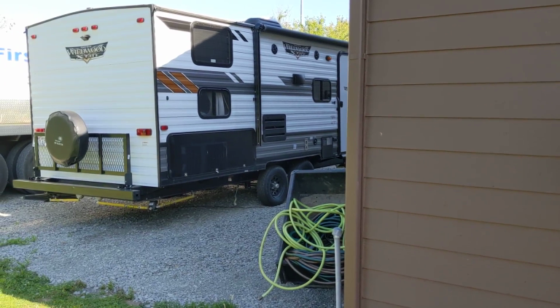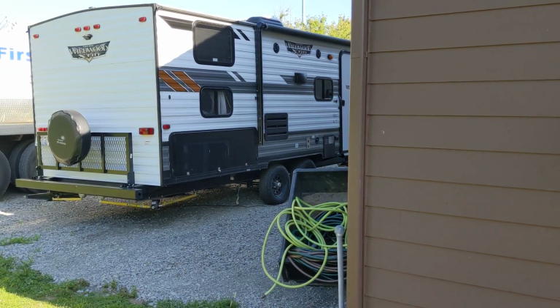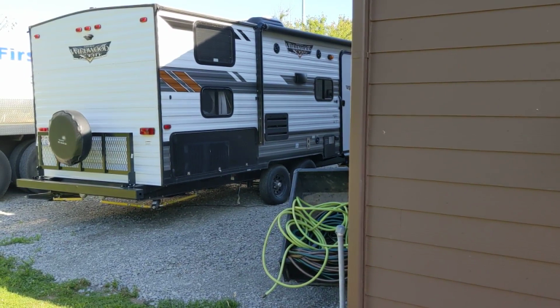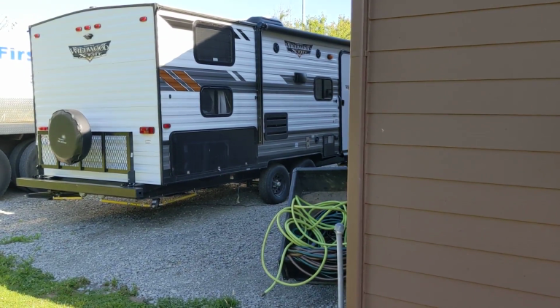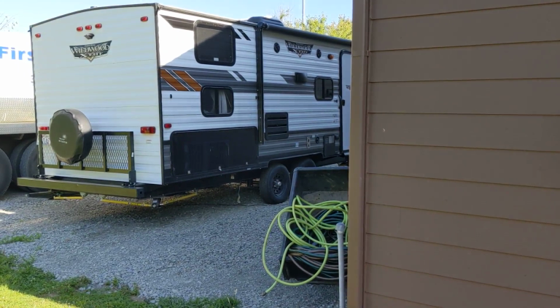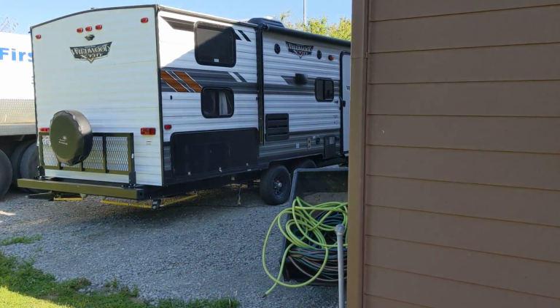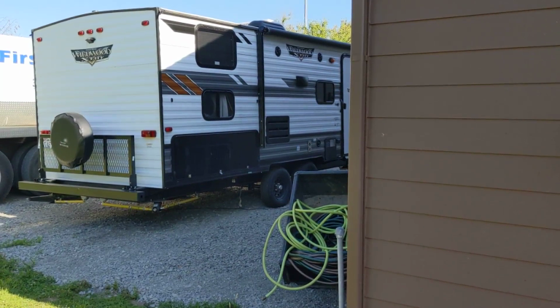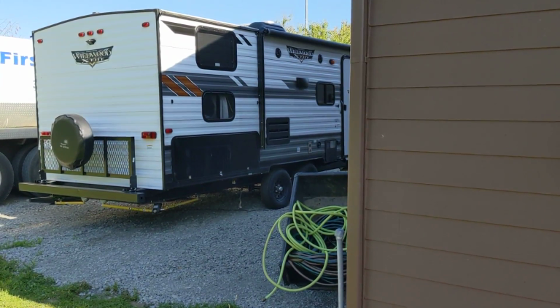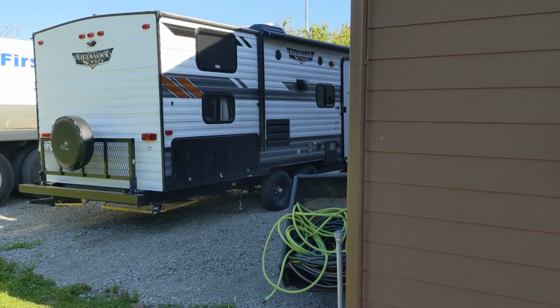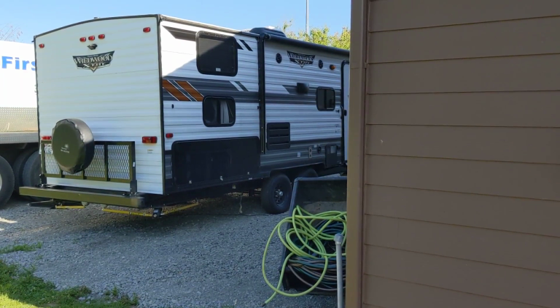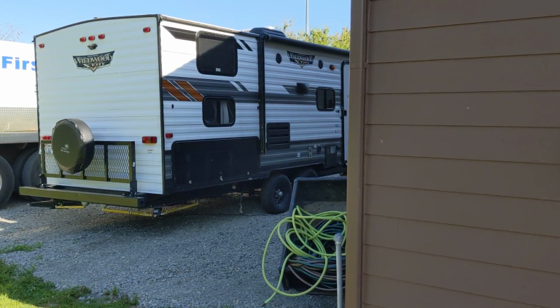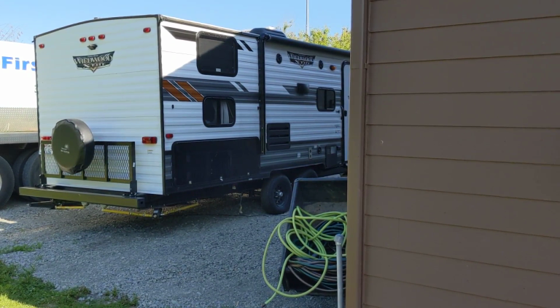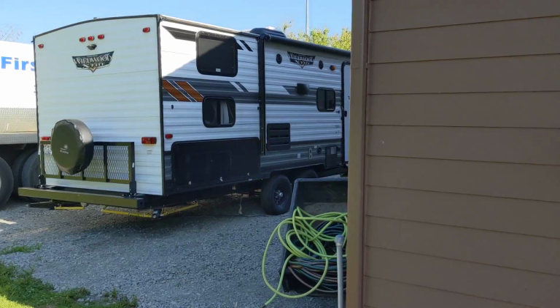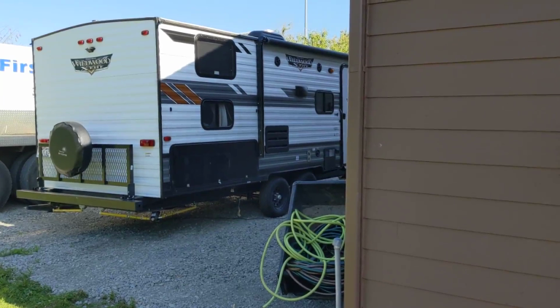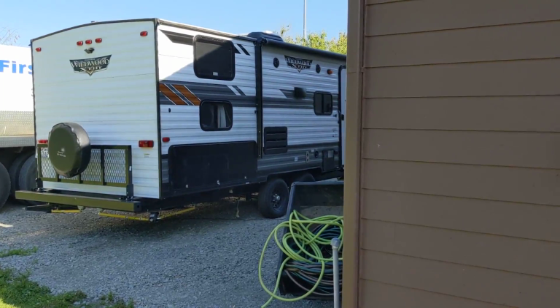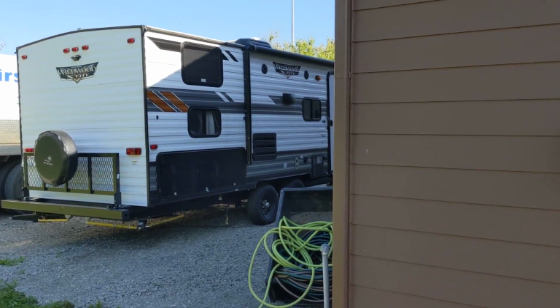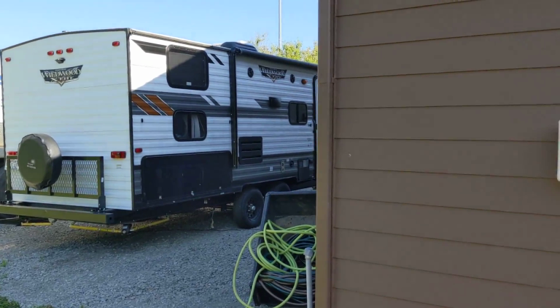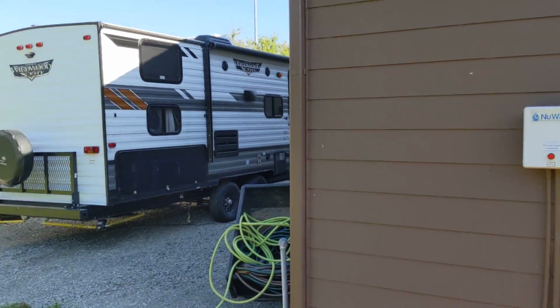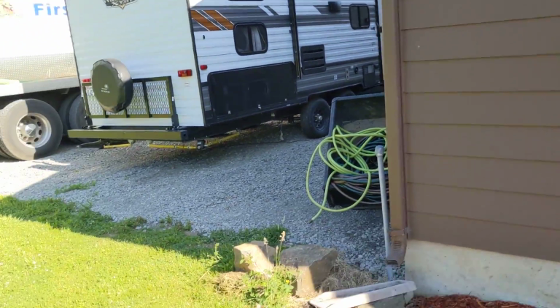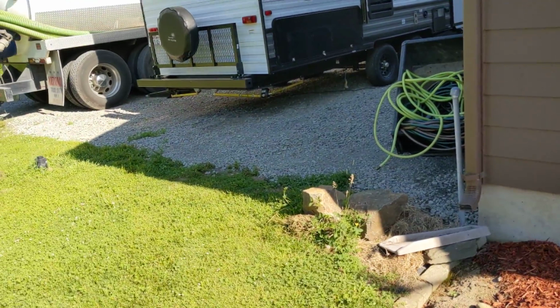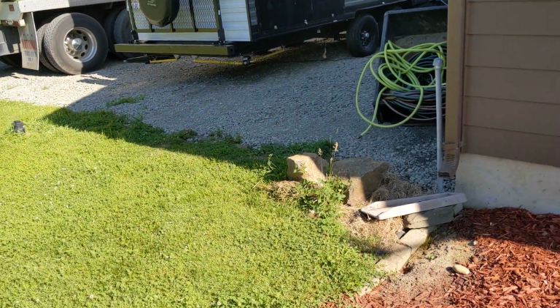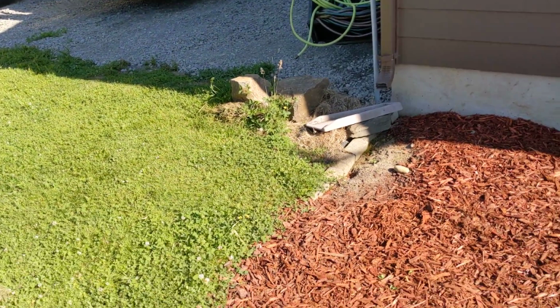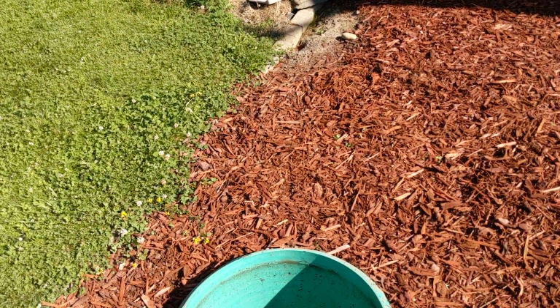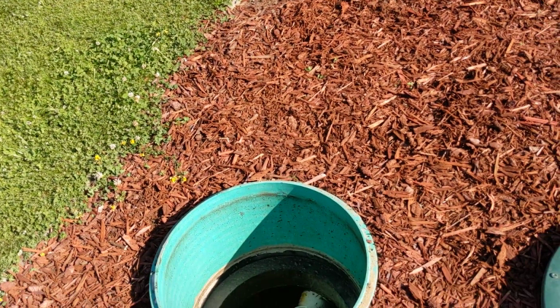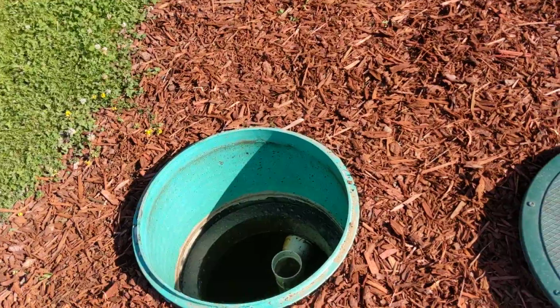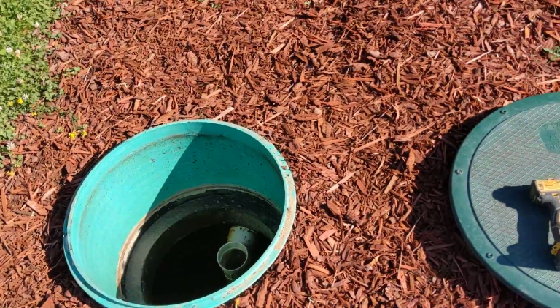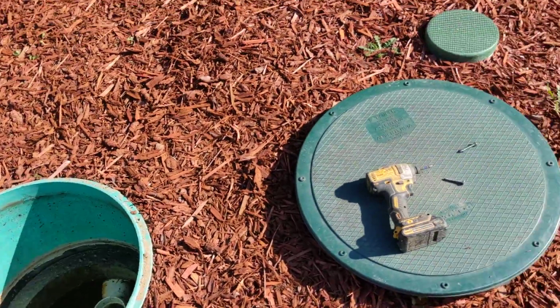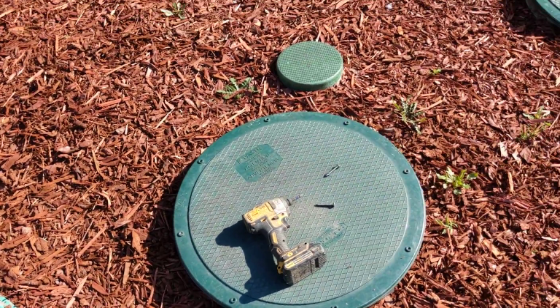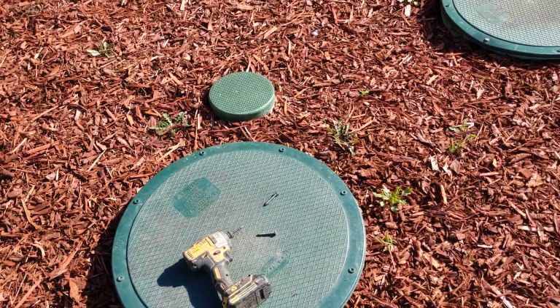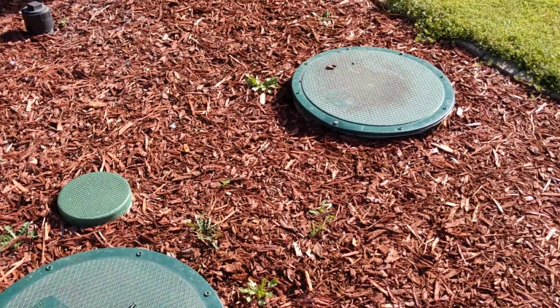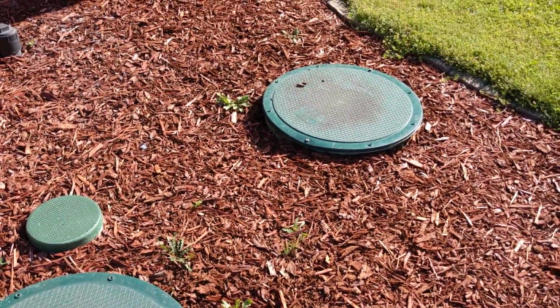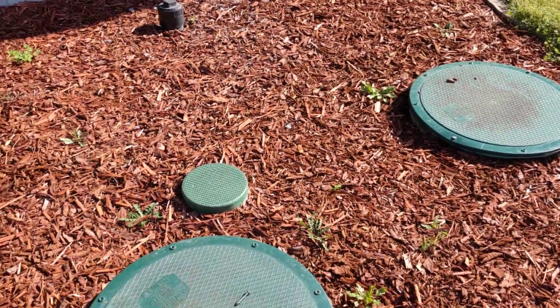It's July 14th, 2020. I'm at 15403 NE 170th Avenue in Brush Prairie. This is the second video that goes along with the first and the septic inspection of this ATU.